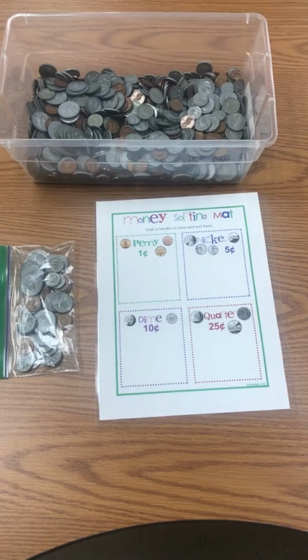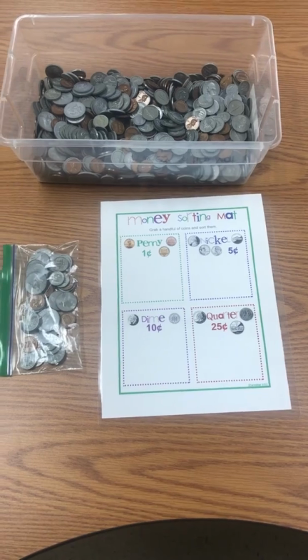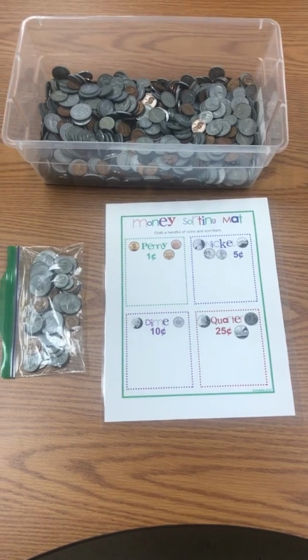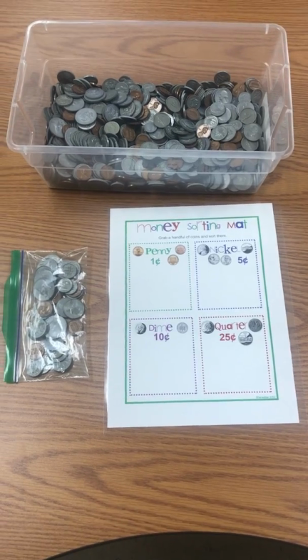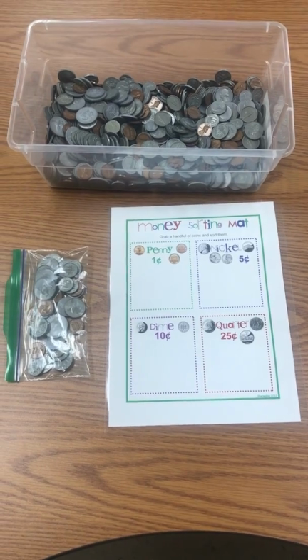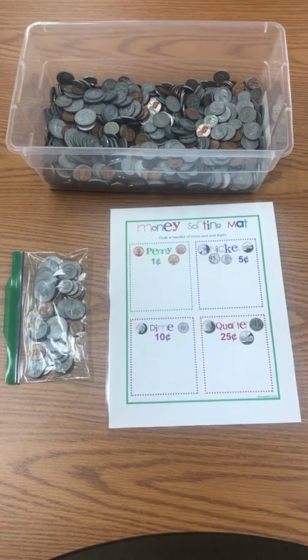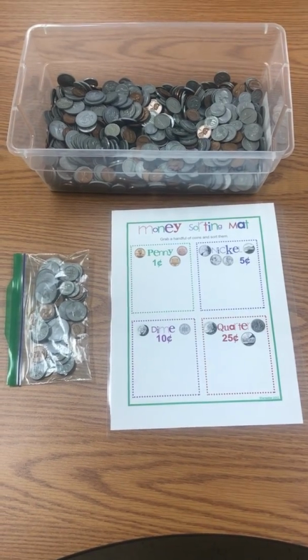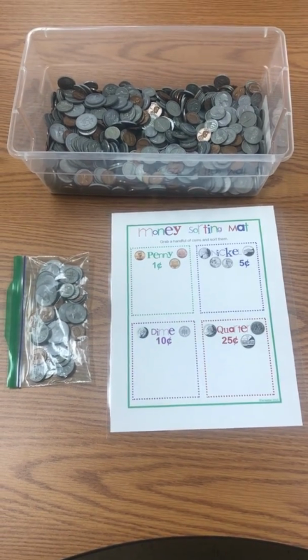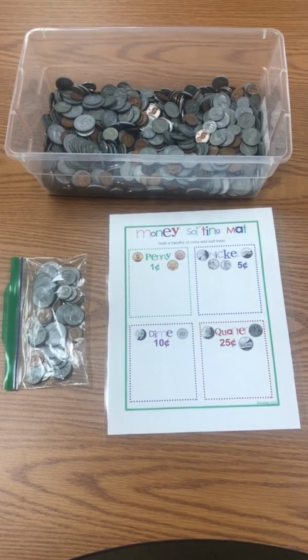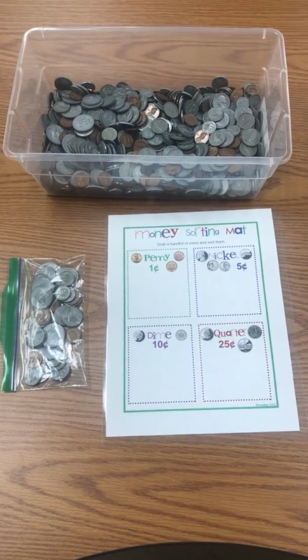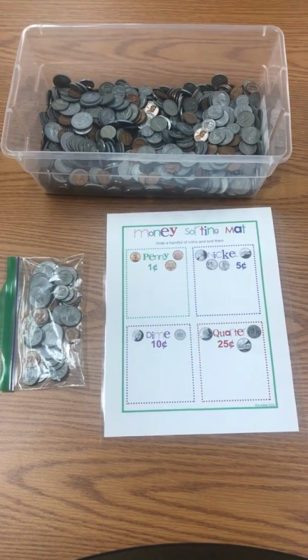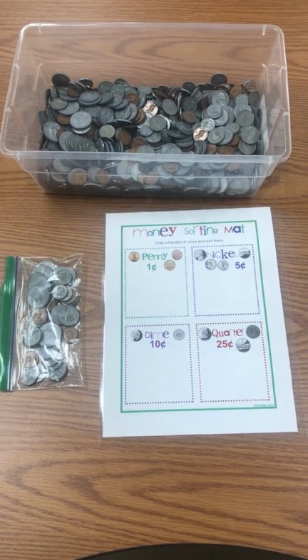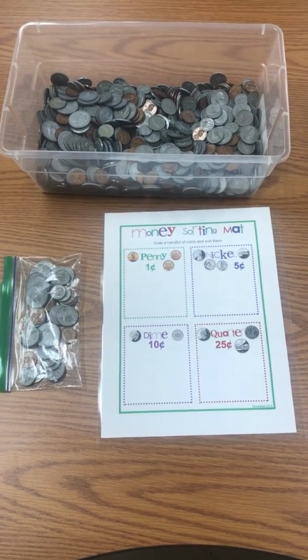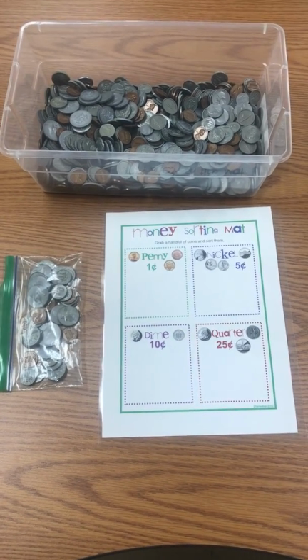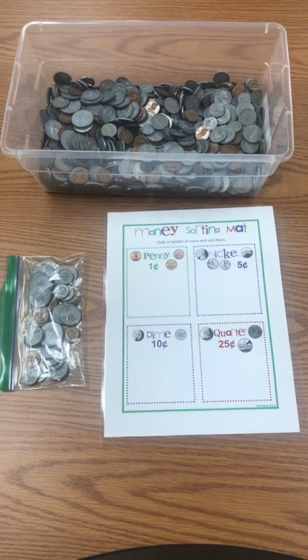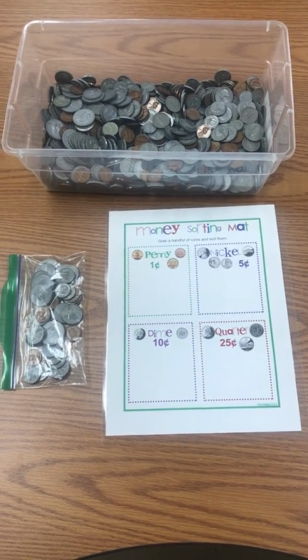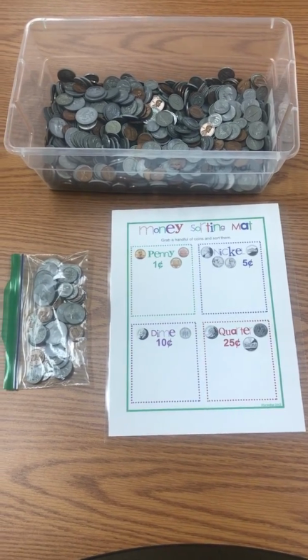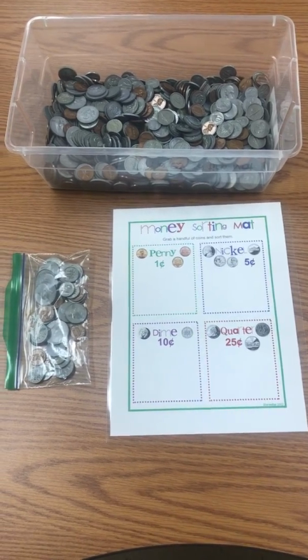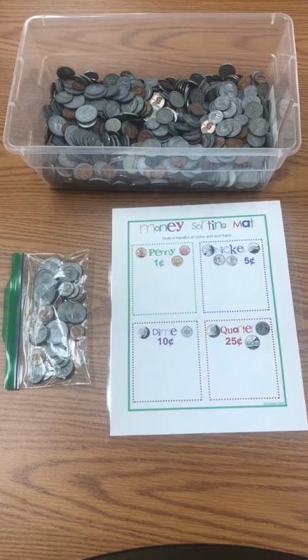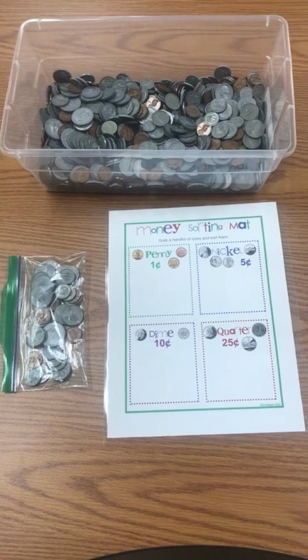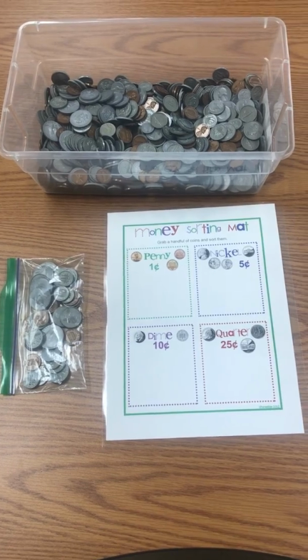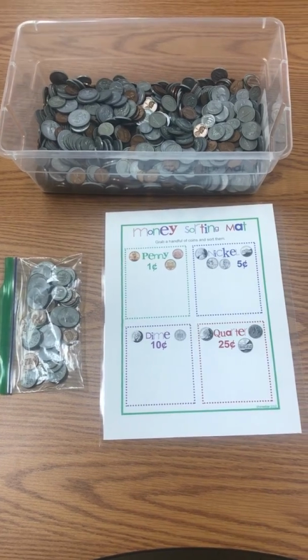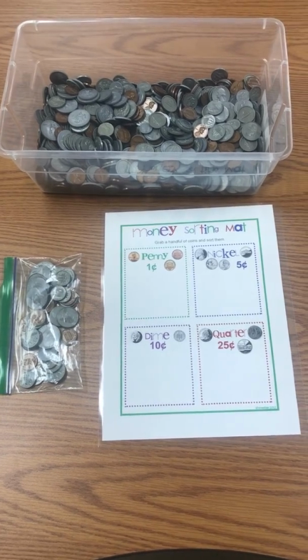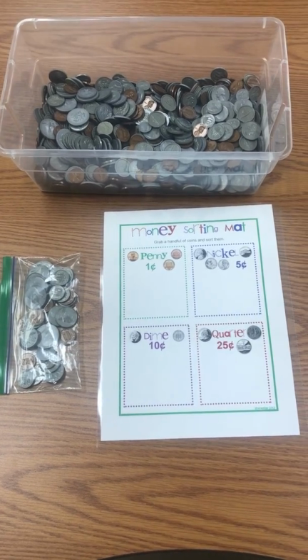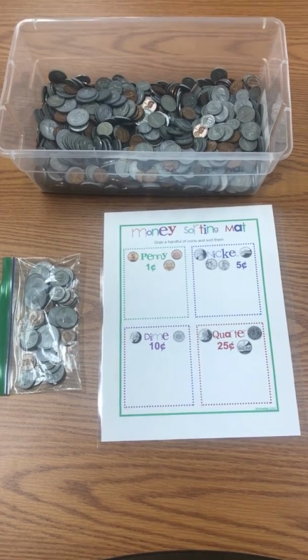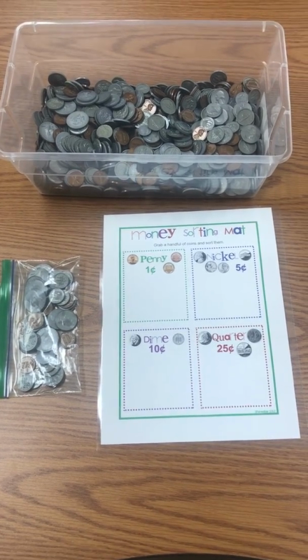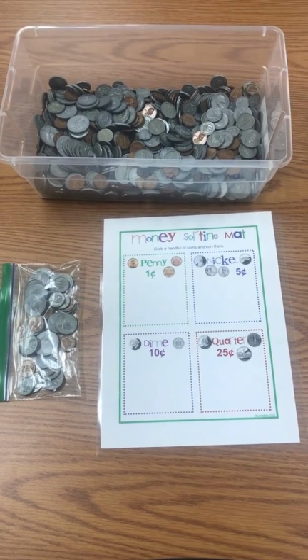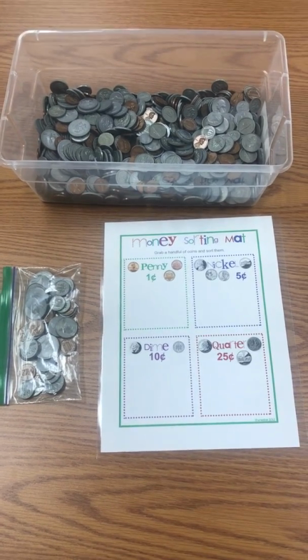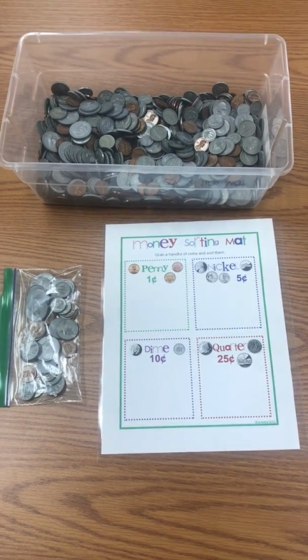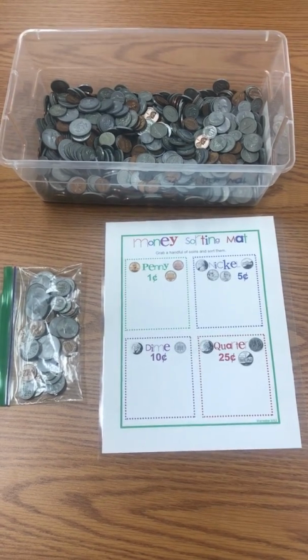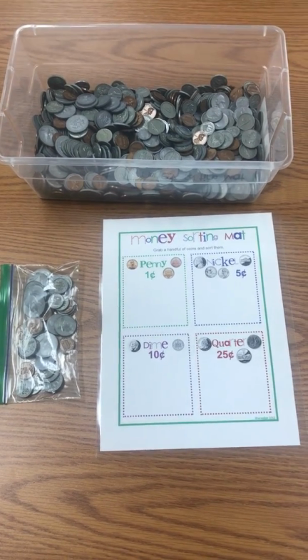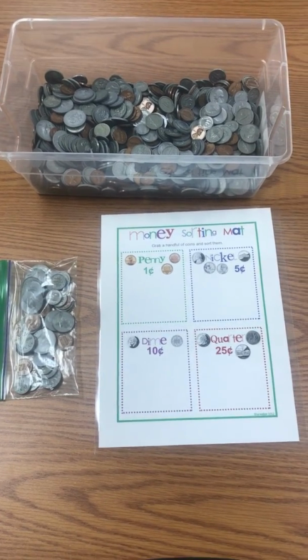Hi boys and girls. For this activity, we are going to practice sorting money and identifying different kinds of coins.